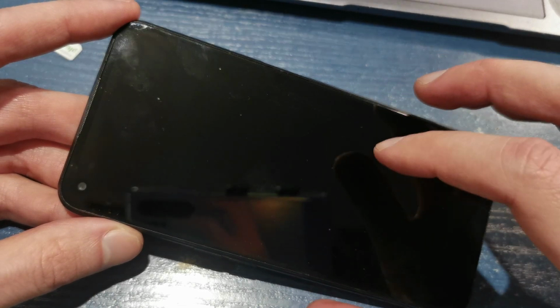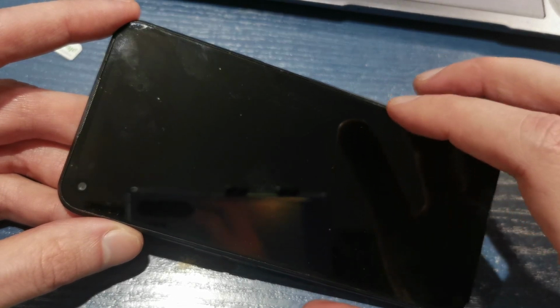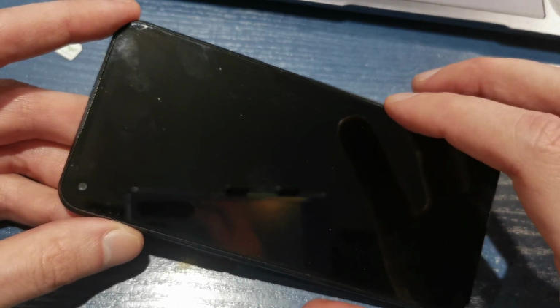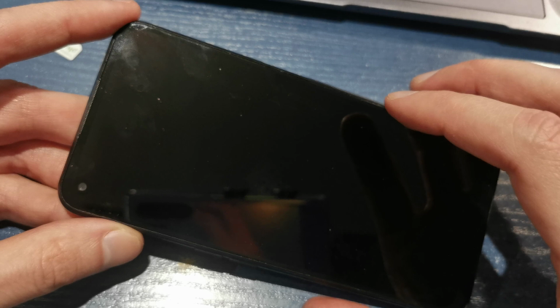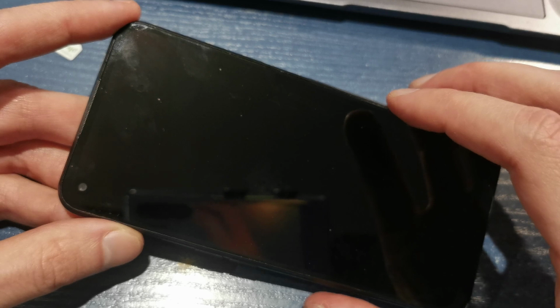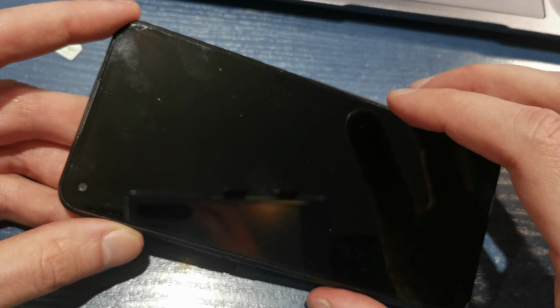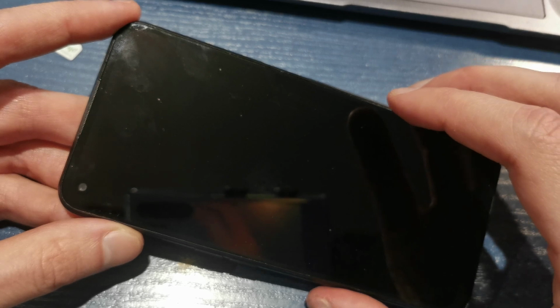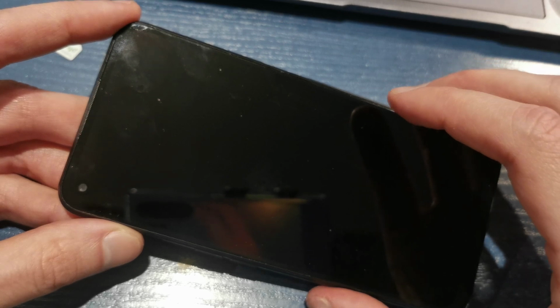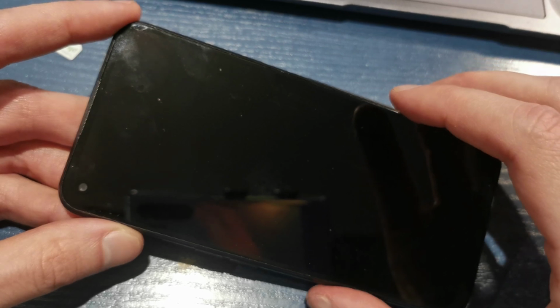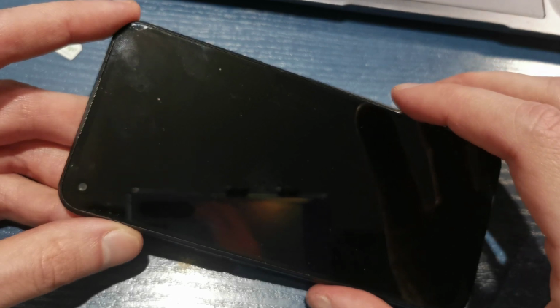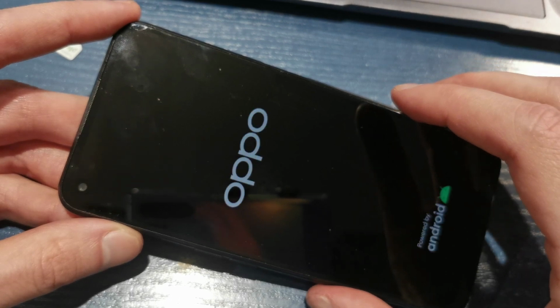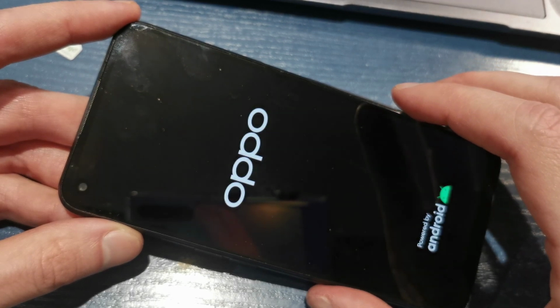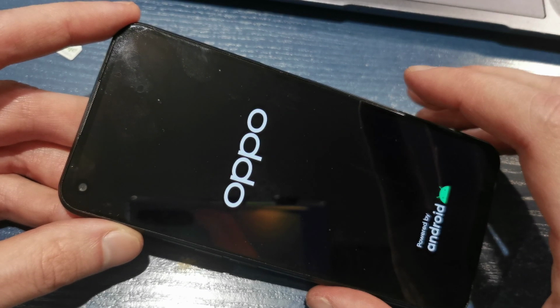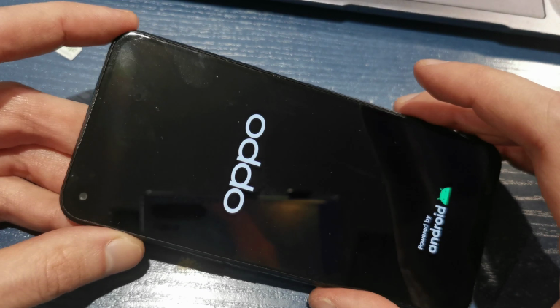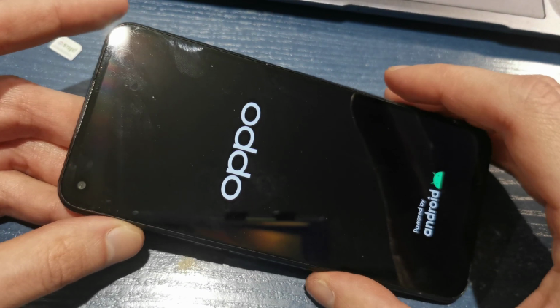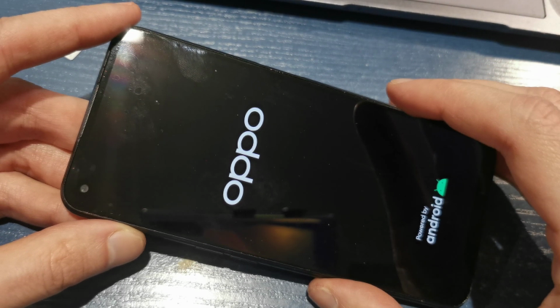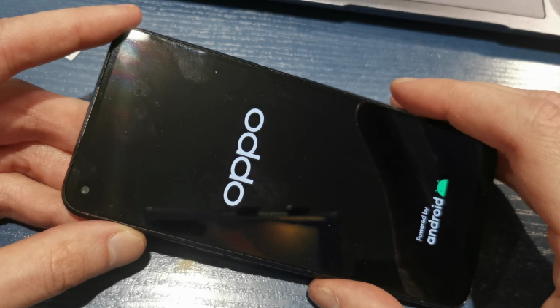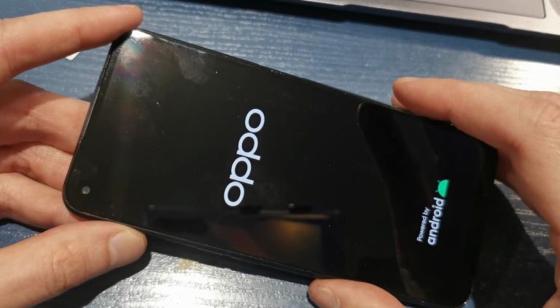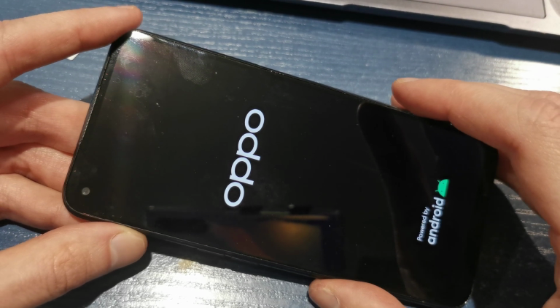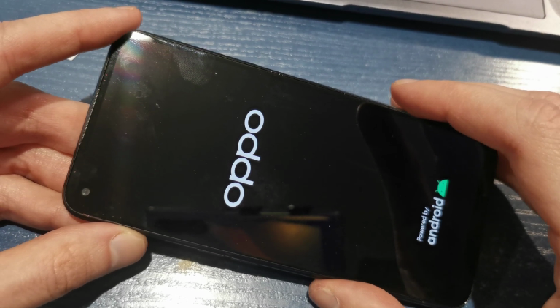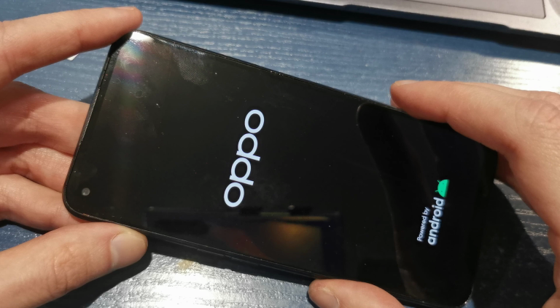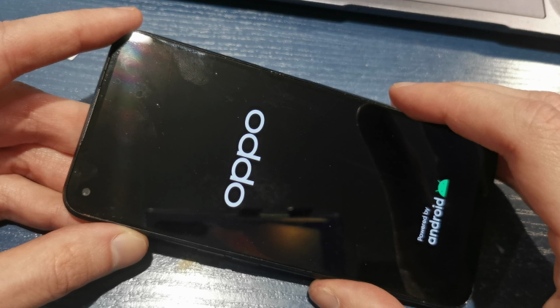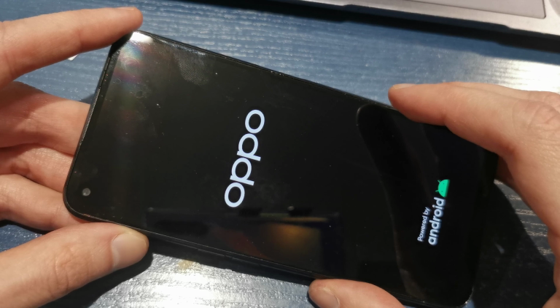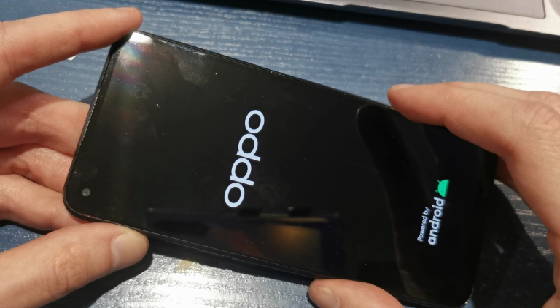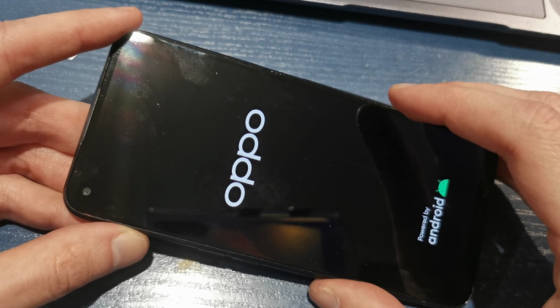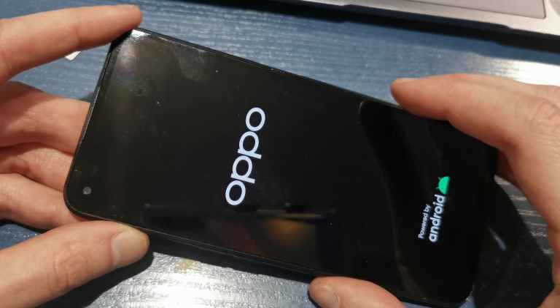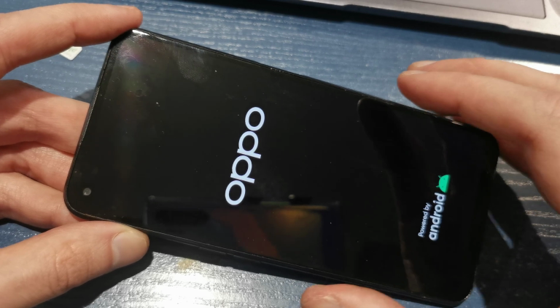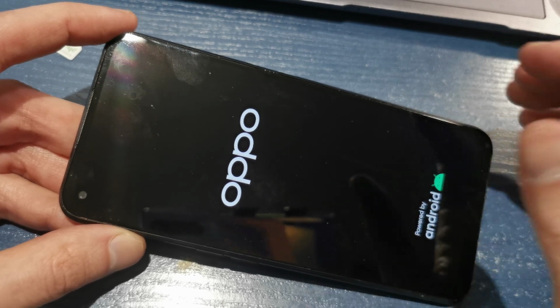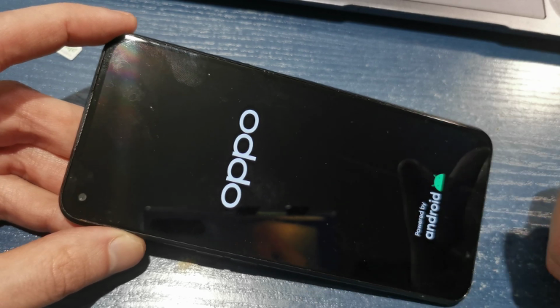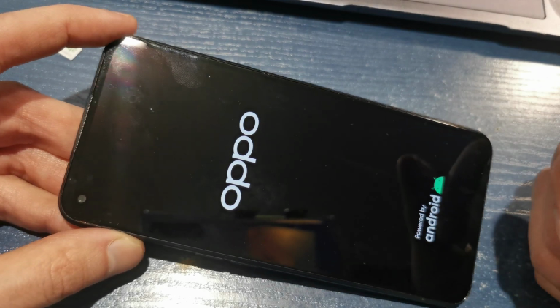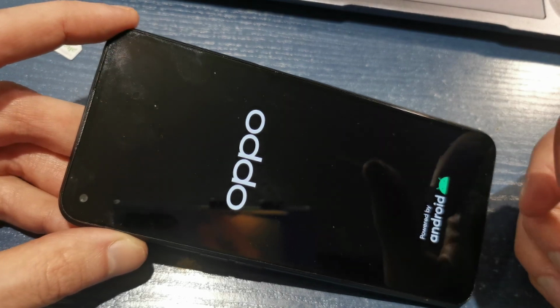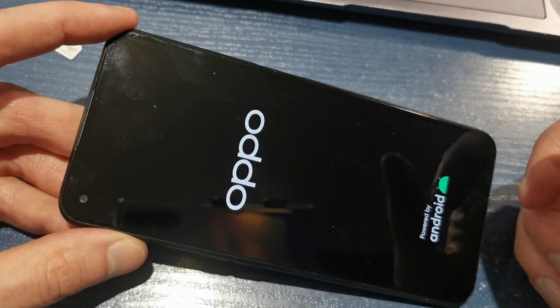Wipe successfully completed. Your phone is now going to start fresh with new firmware, without any password on the phone.